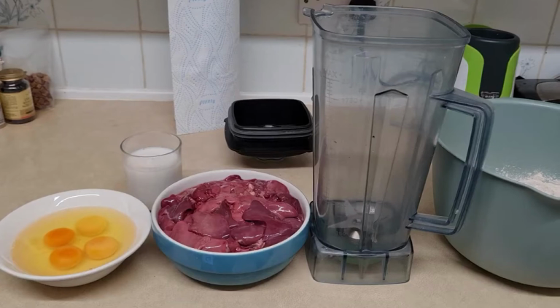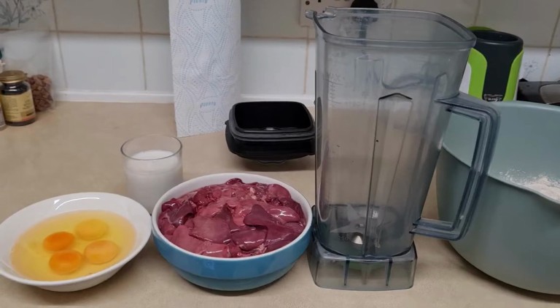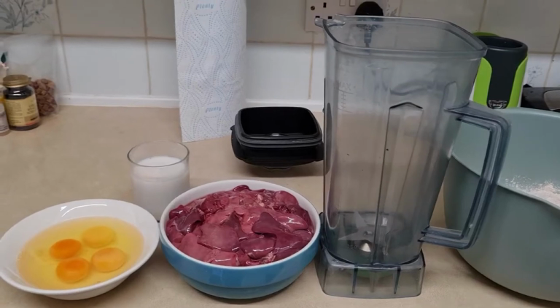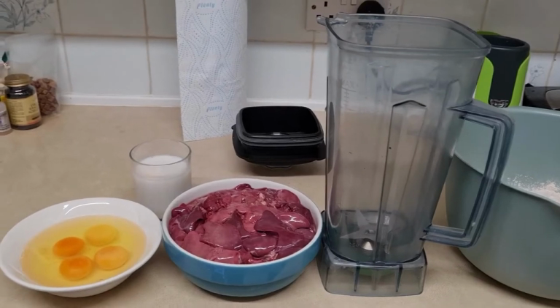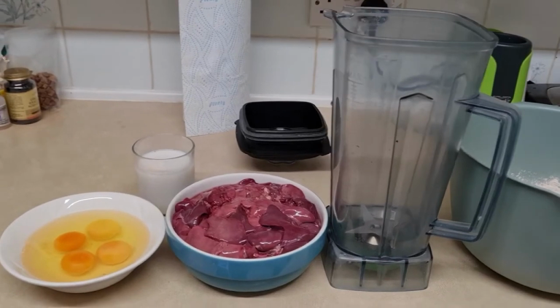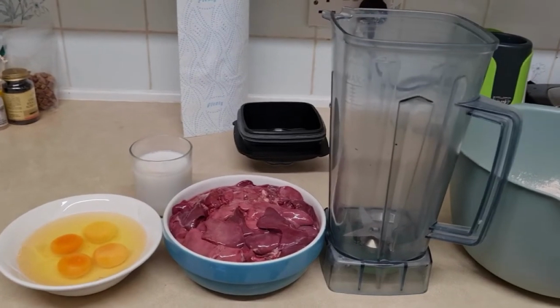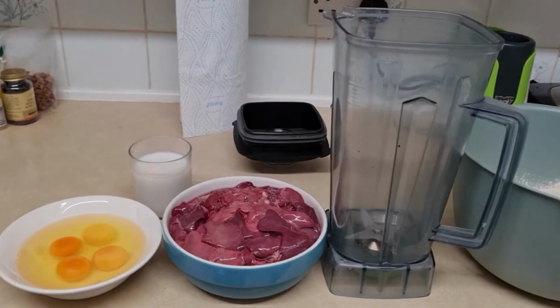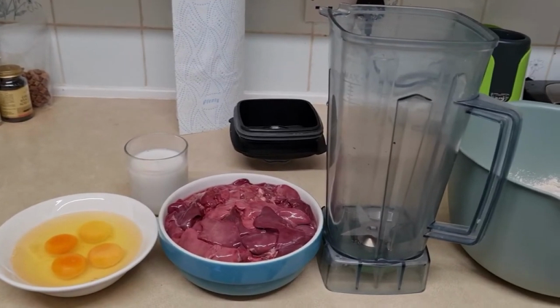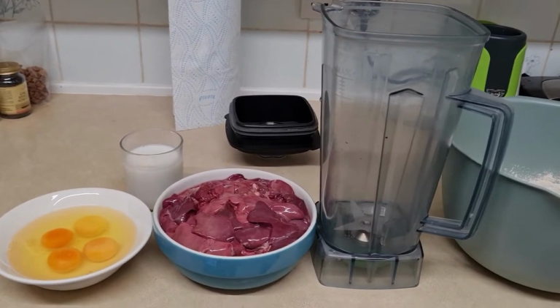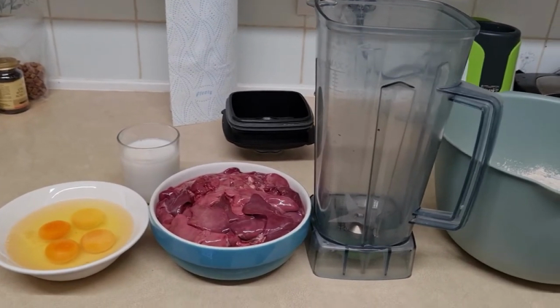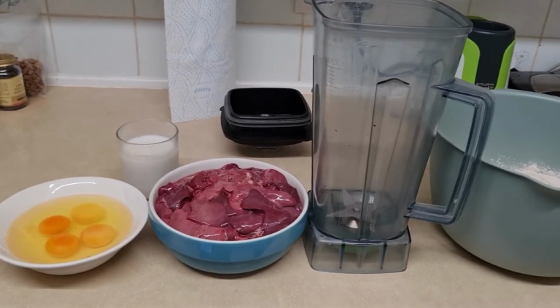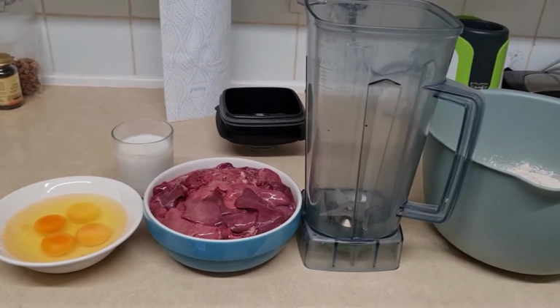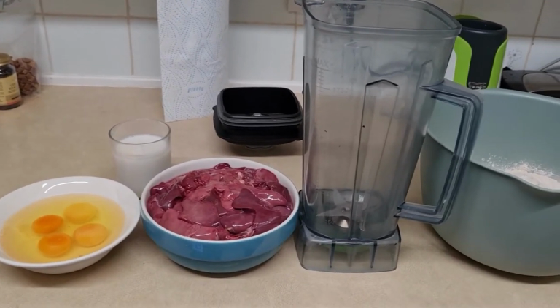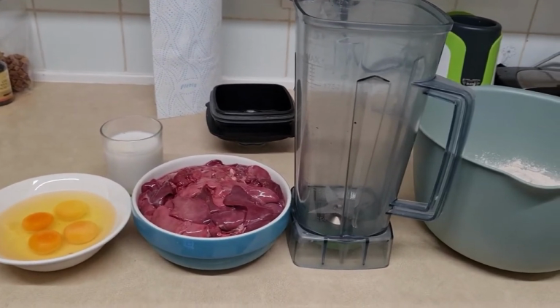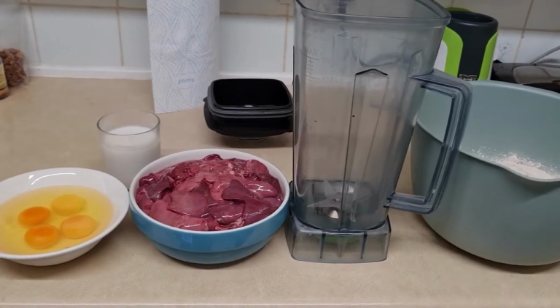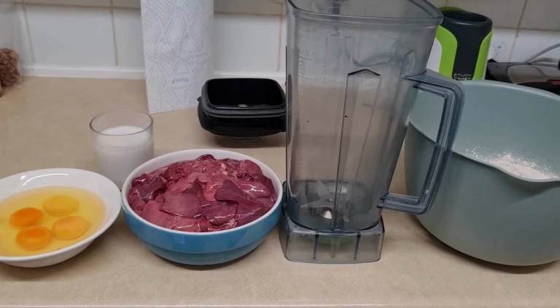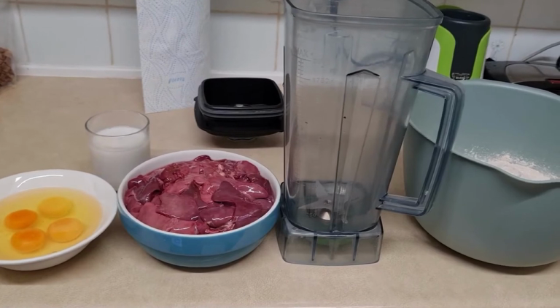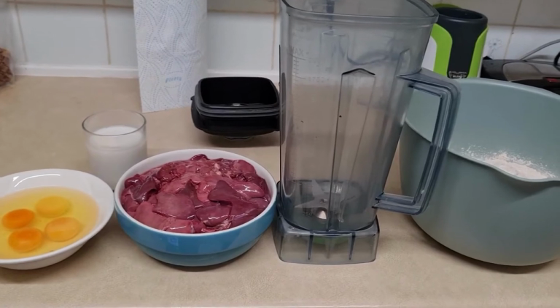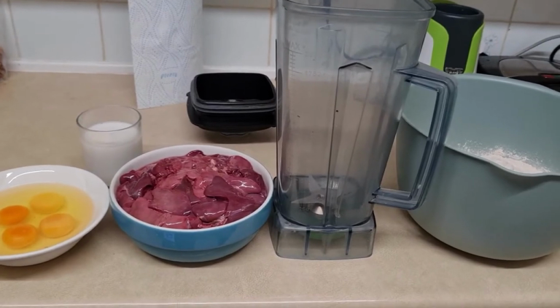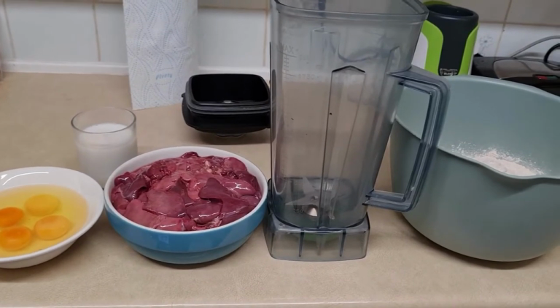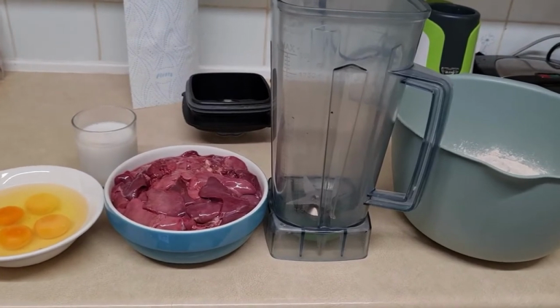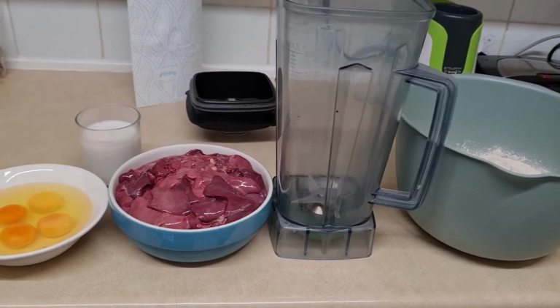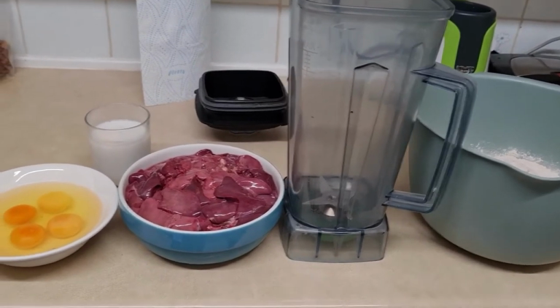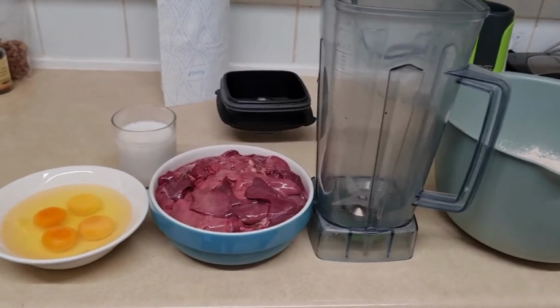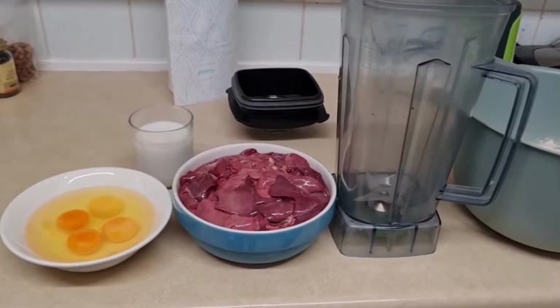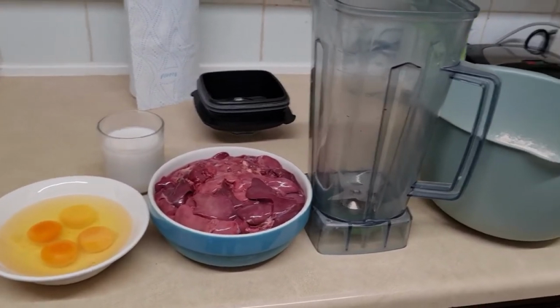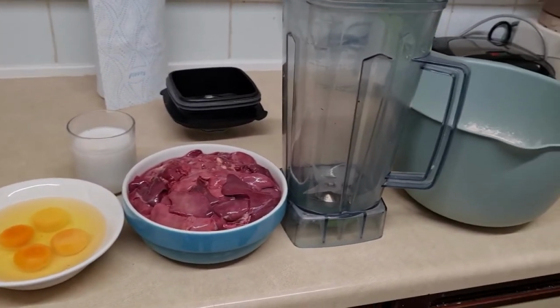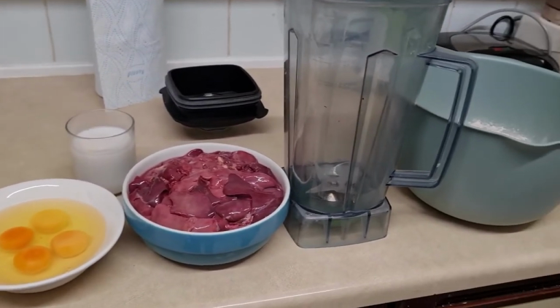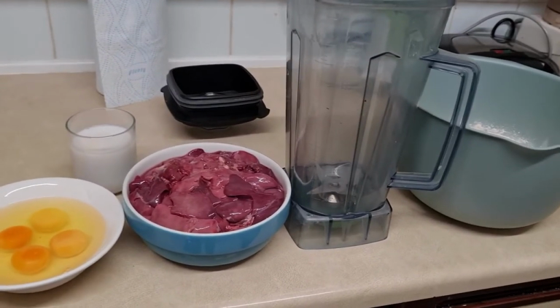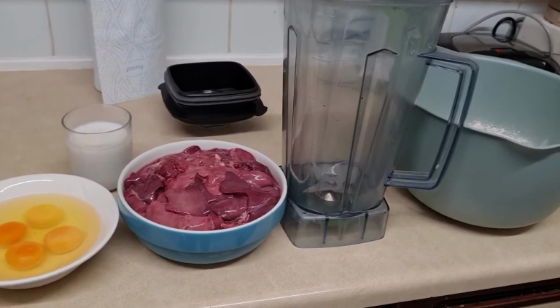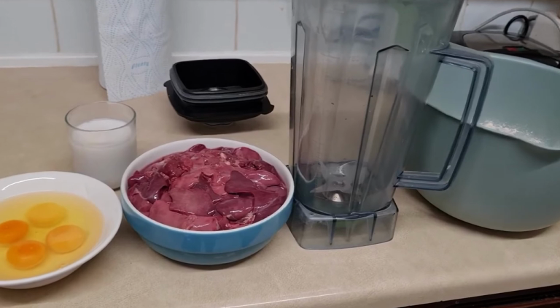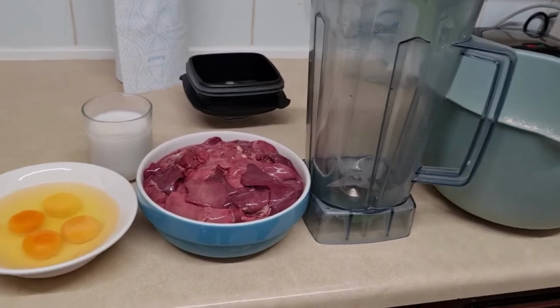I'm showing you now how I'm making liver cake for Aslan. These are the best treats for him — he likes this the most and it works for him the best.